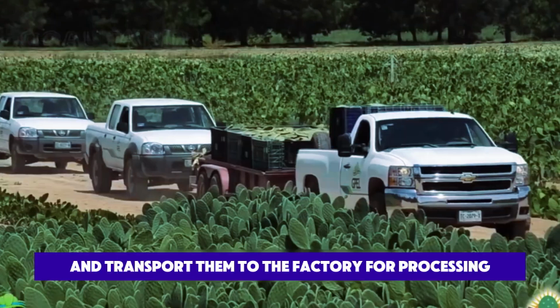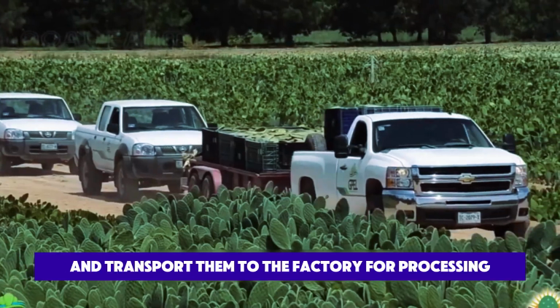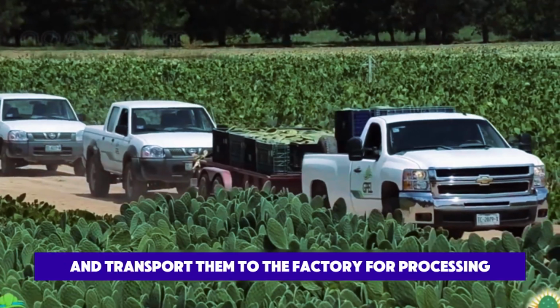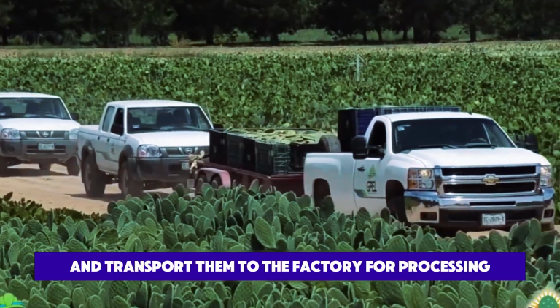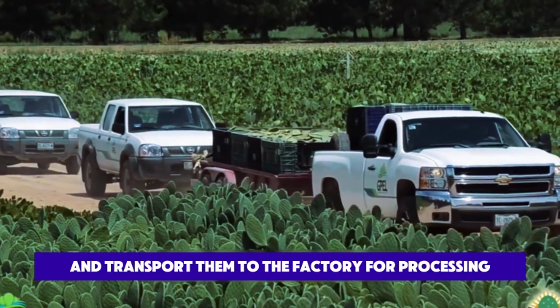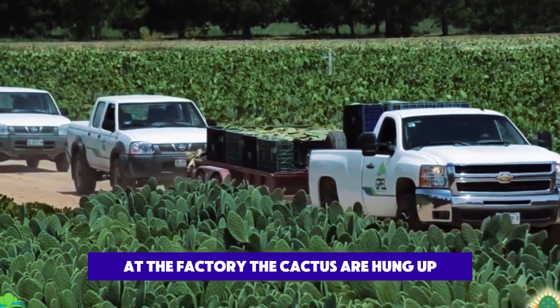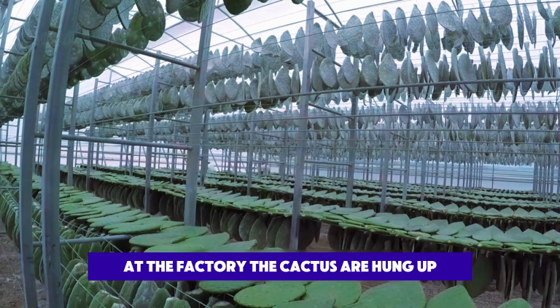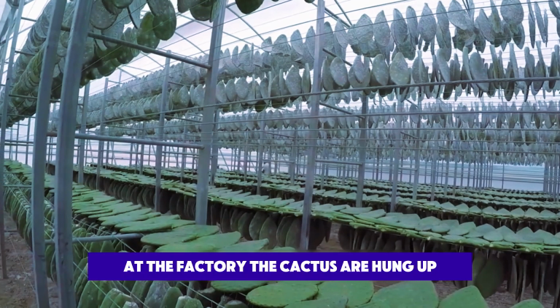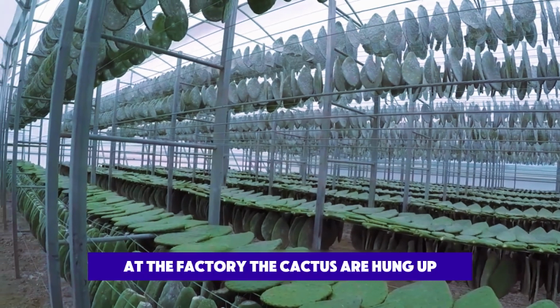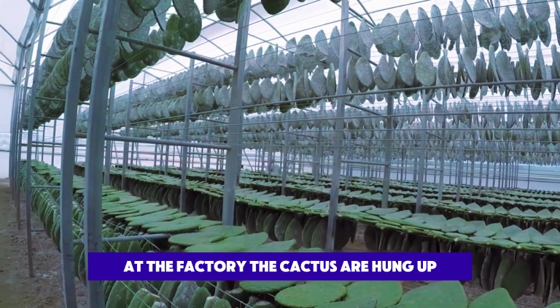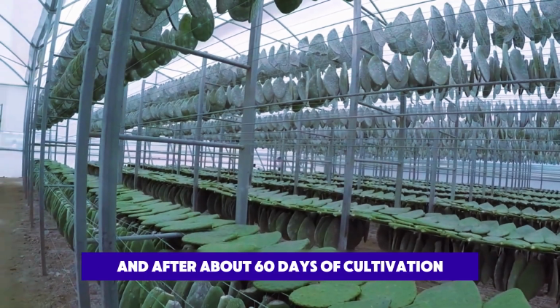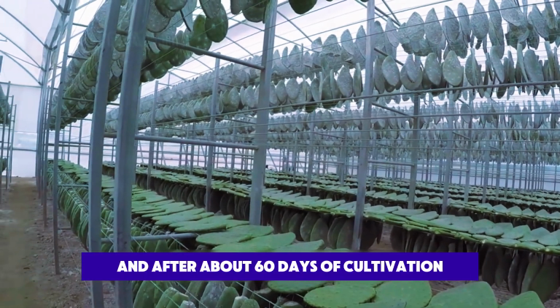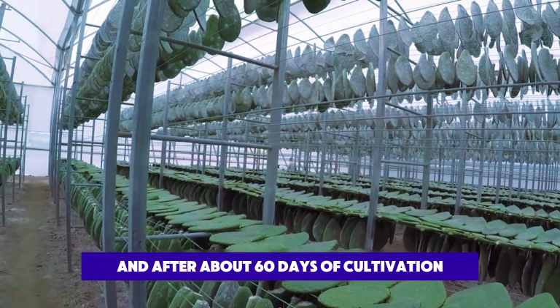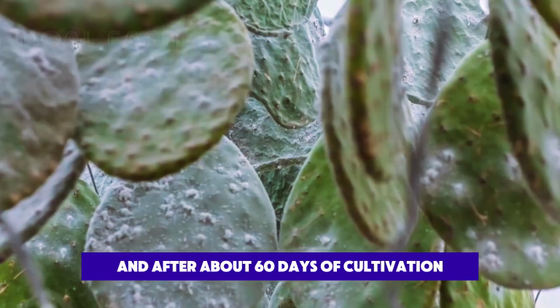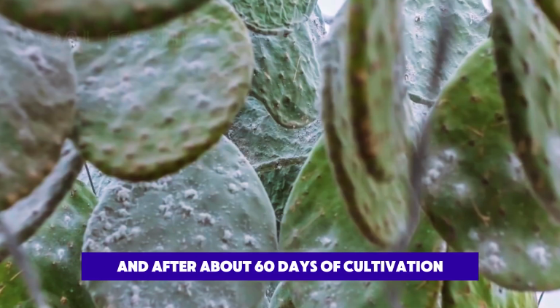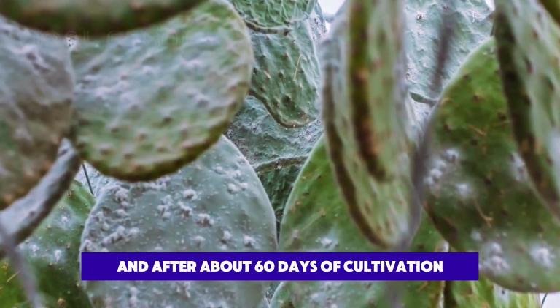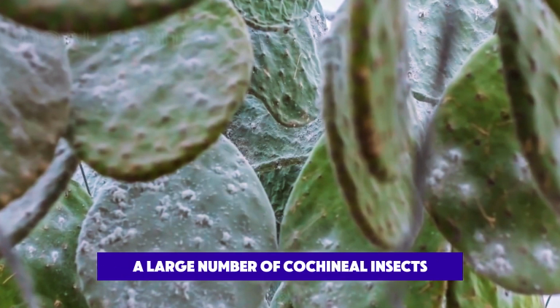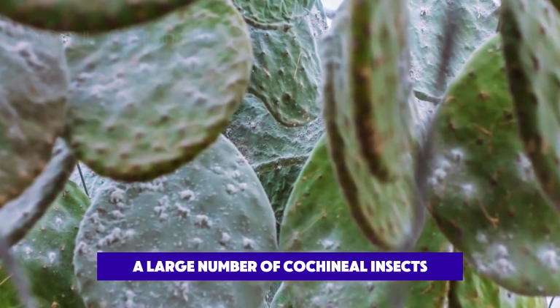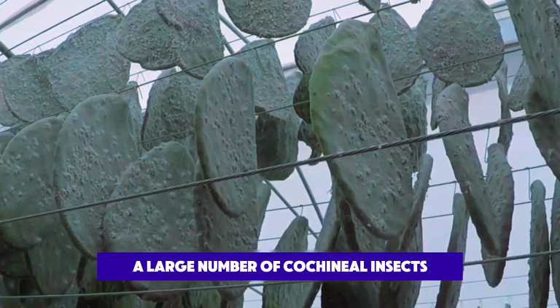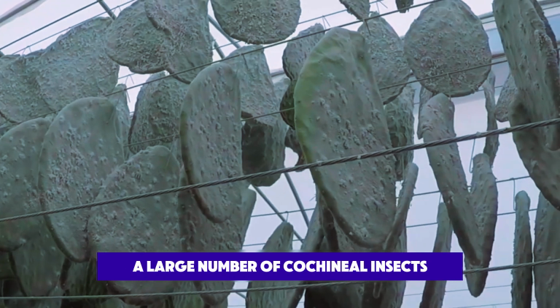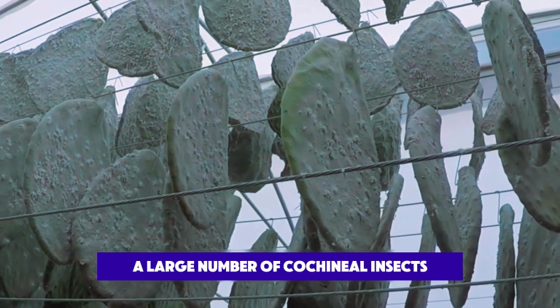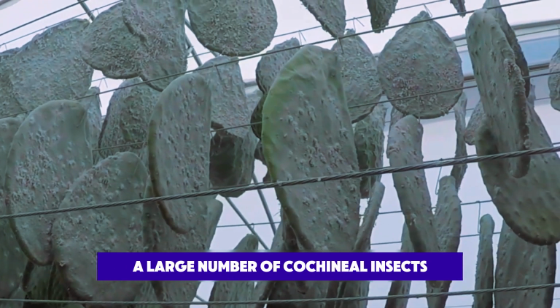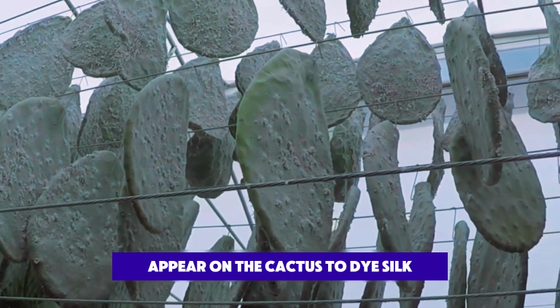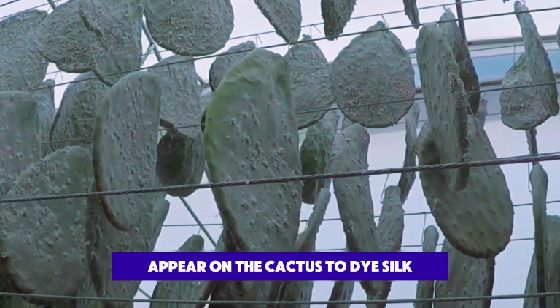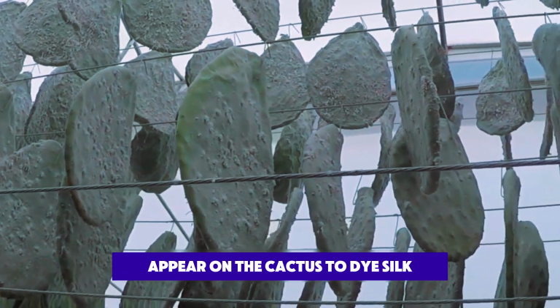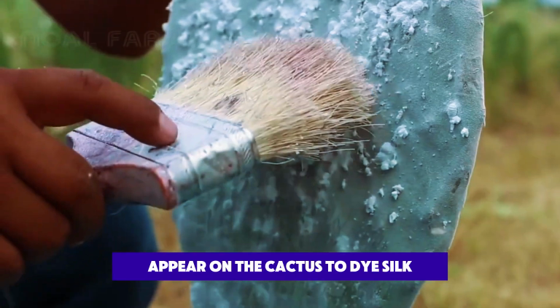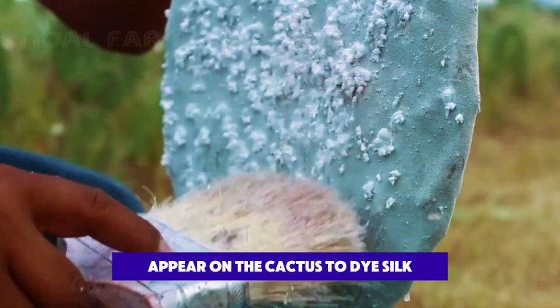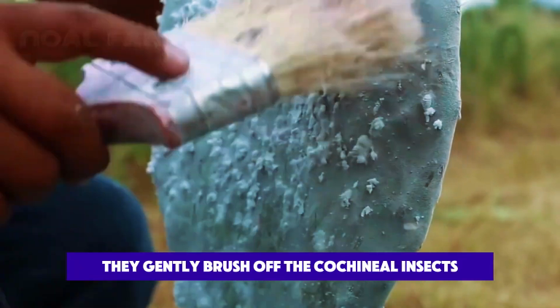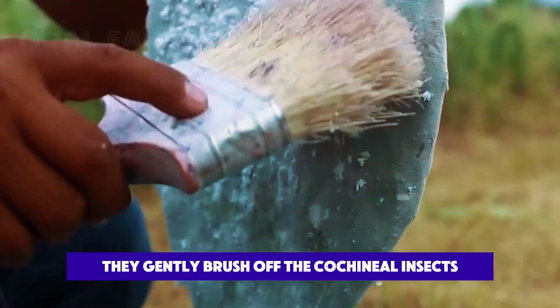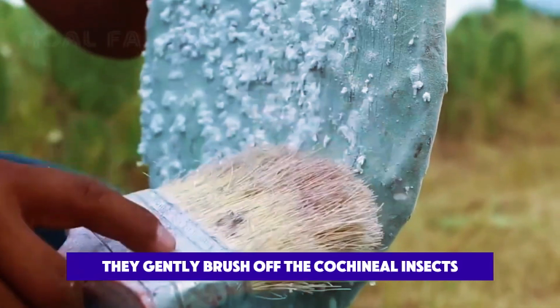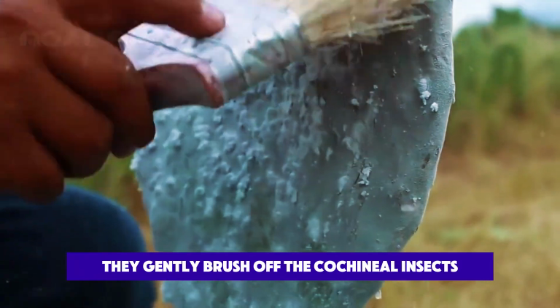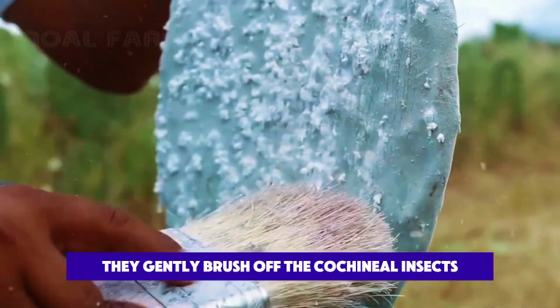At the factory, the cacti are hung up, and after about 60 days of cultivation, a large number of cochineal insects appear on the cactus. To dye silk, they gently brush off the cochineal insects with a brush.